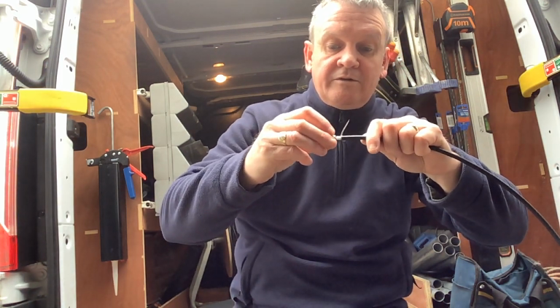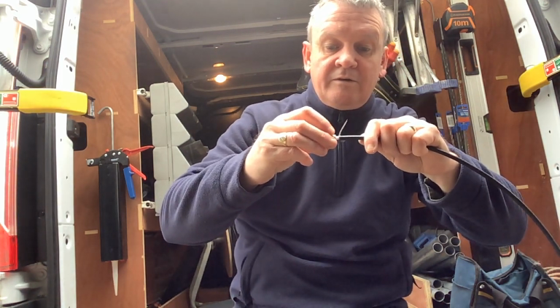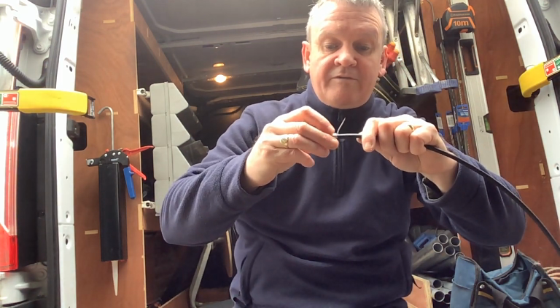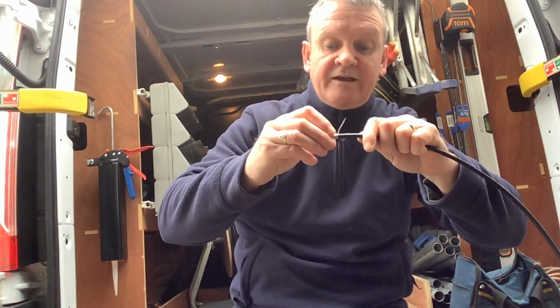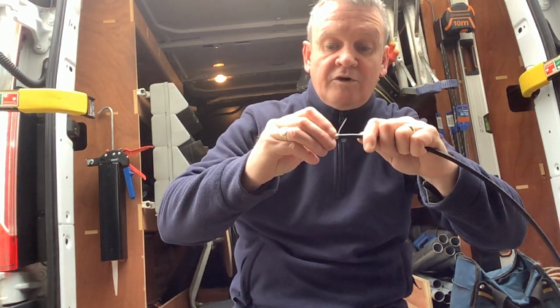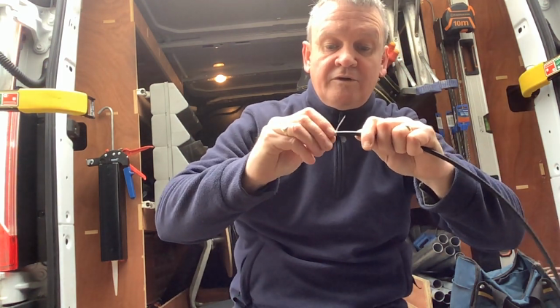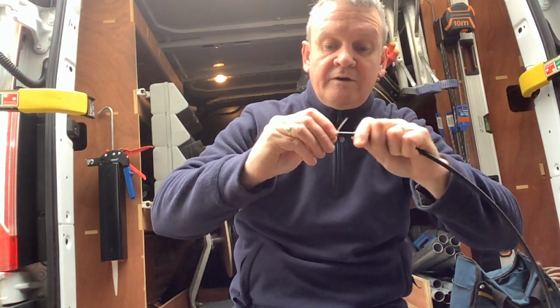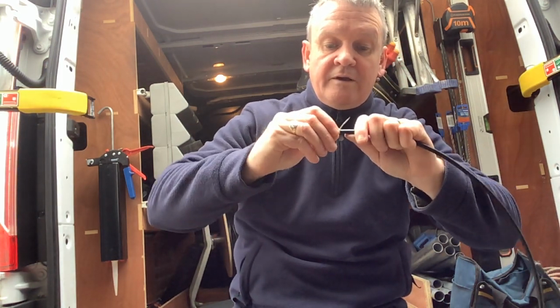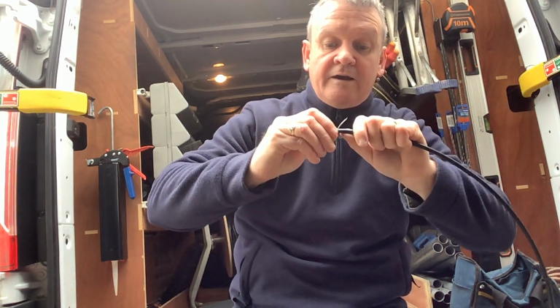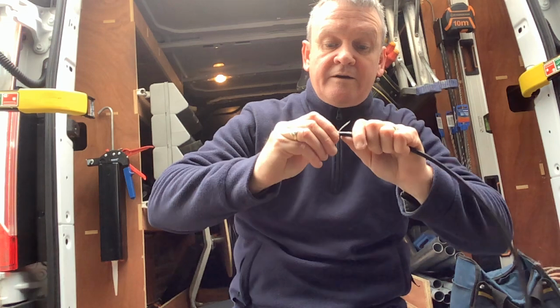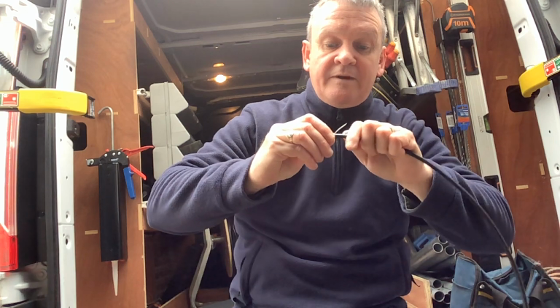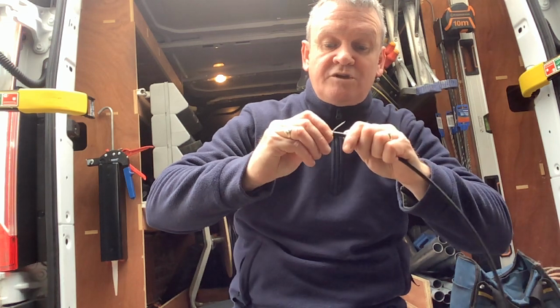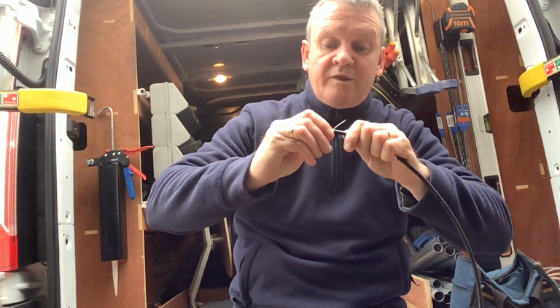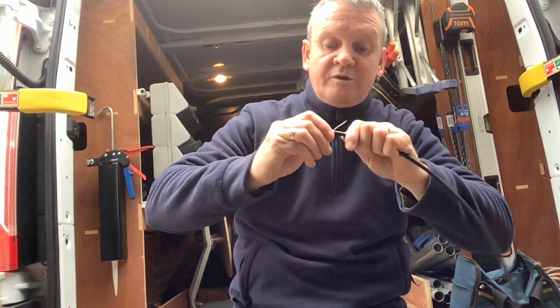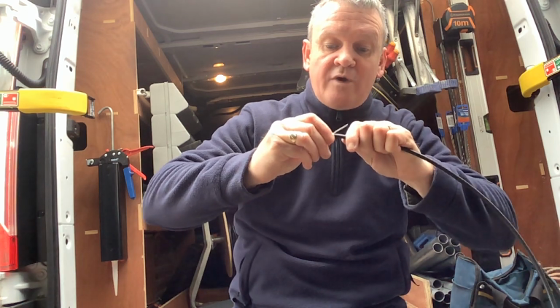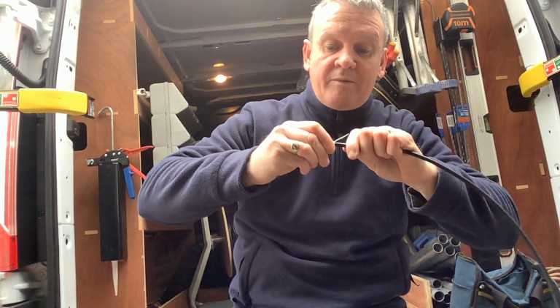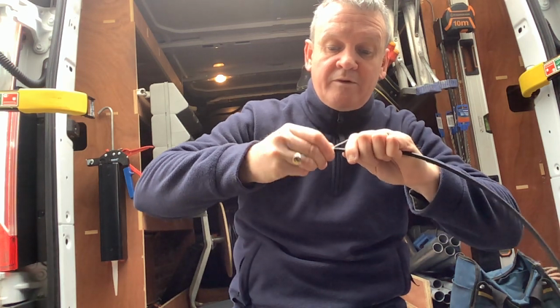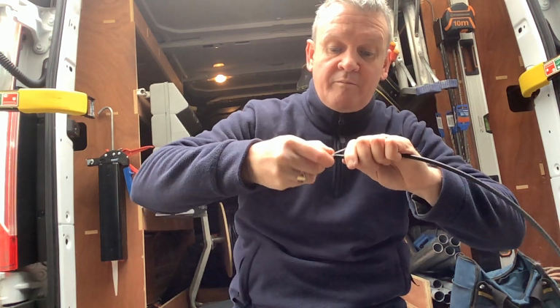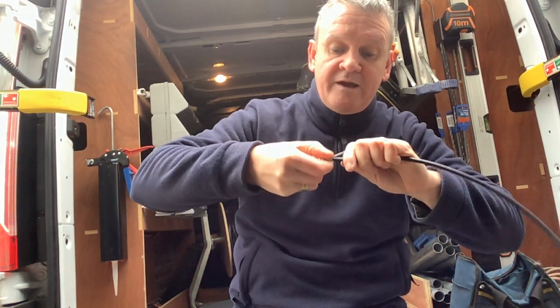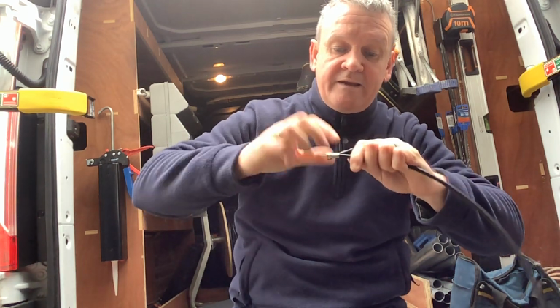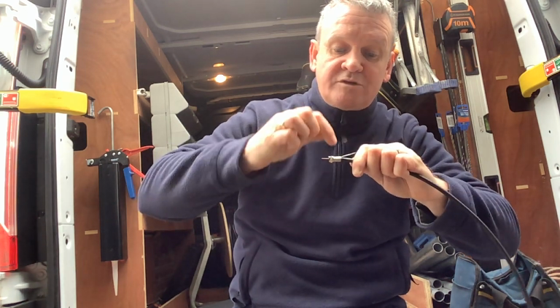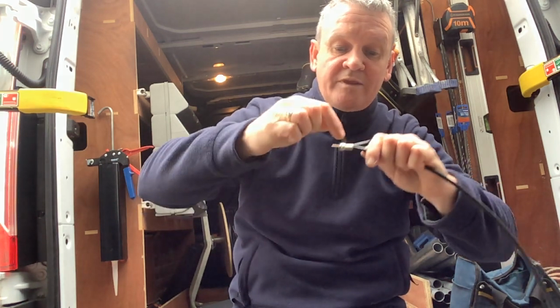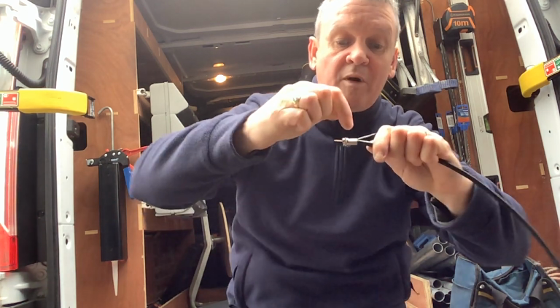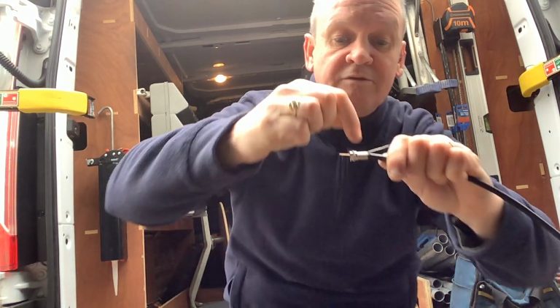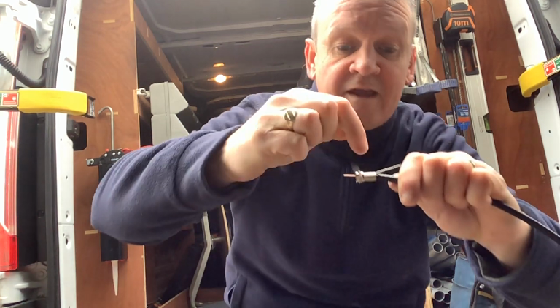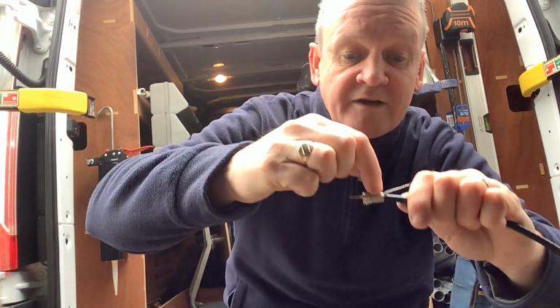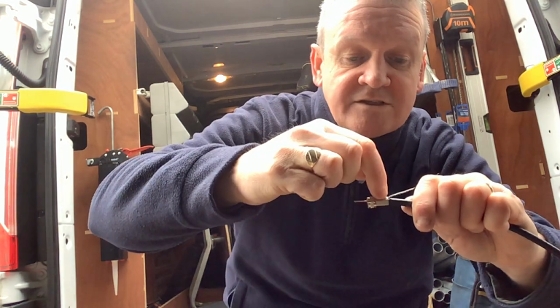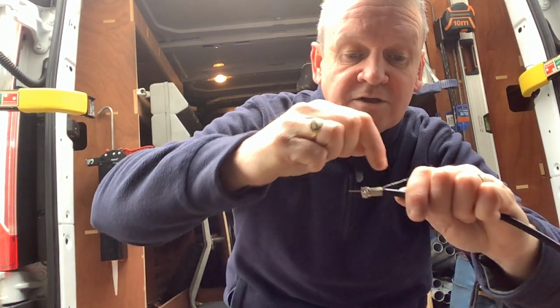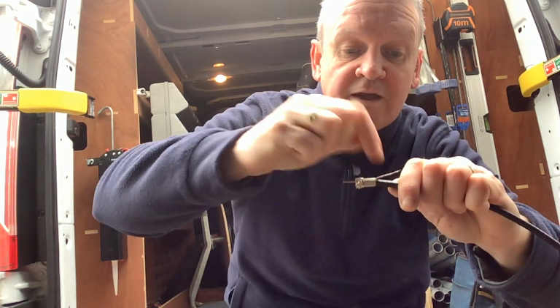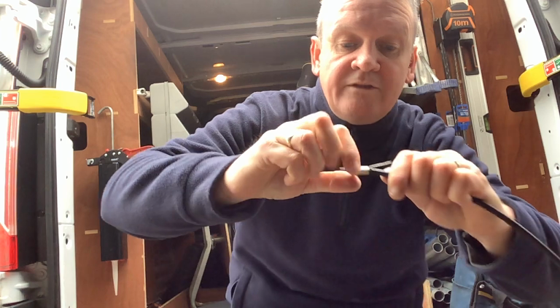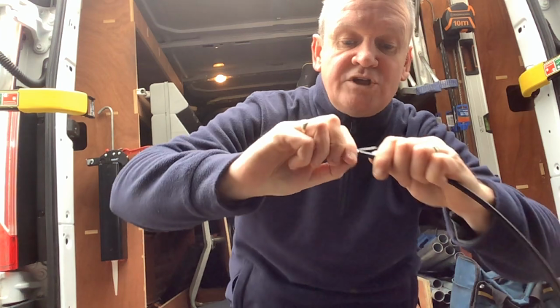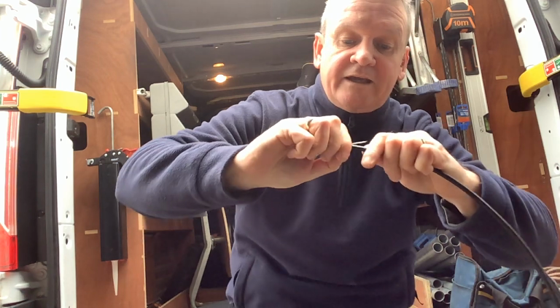Make sure we trap the braid in between the body of the F connector and the jacket.